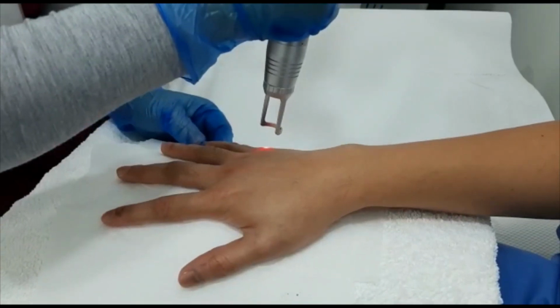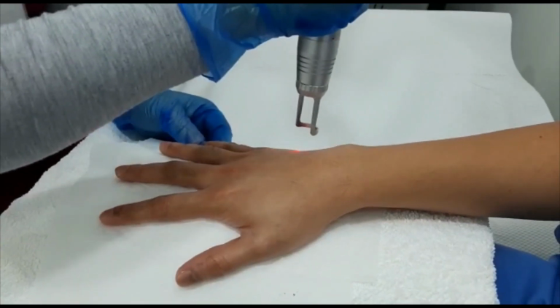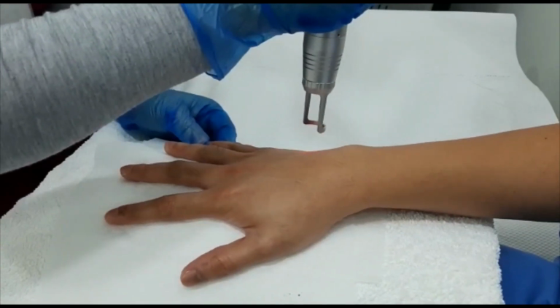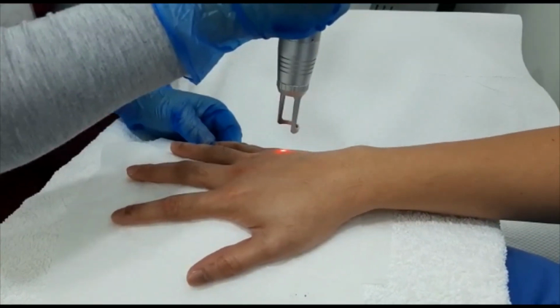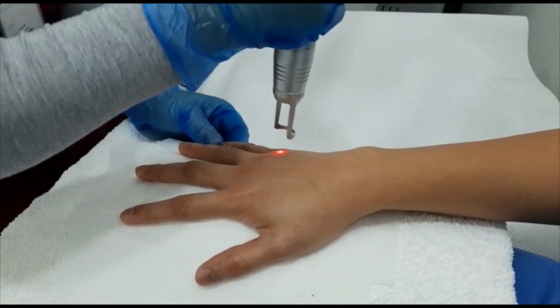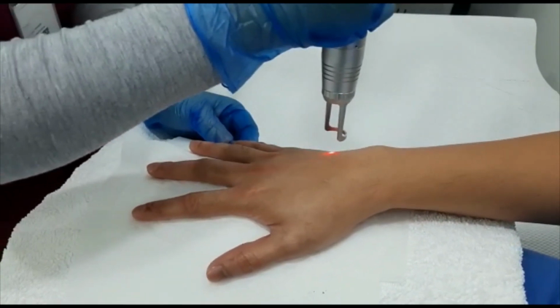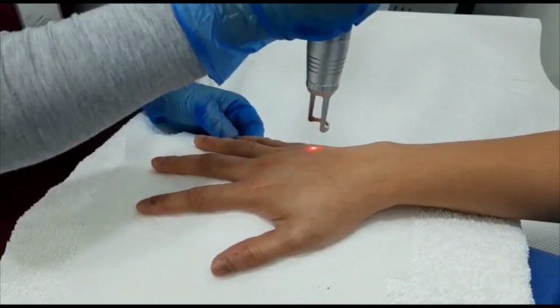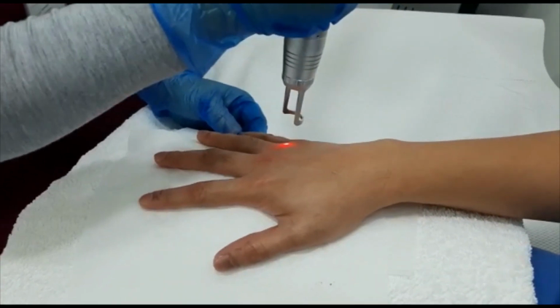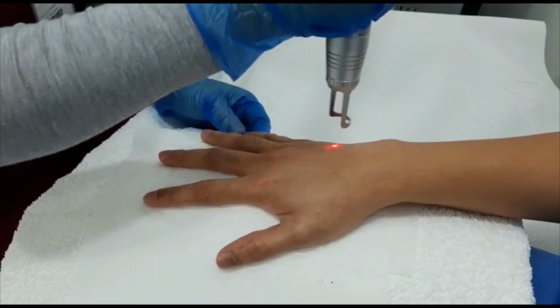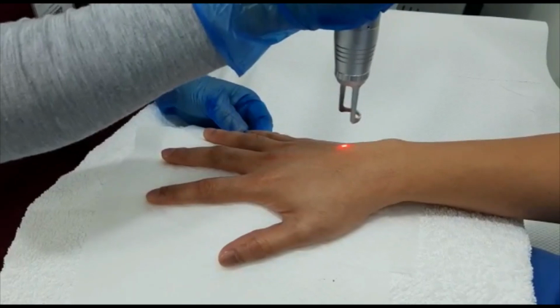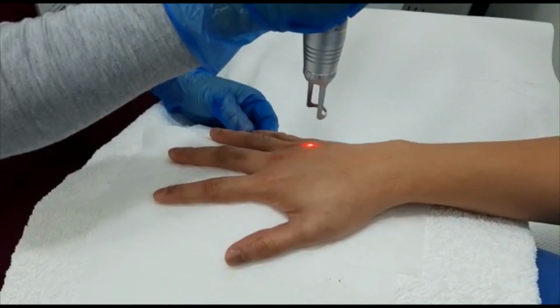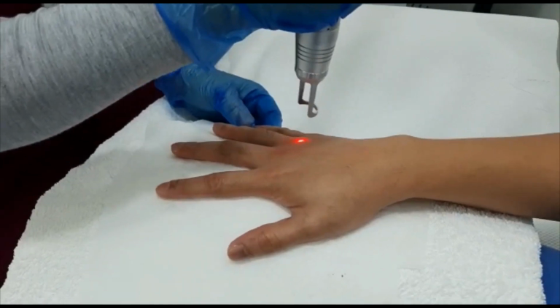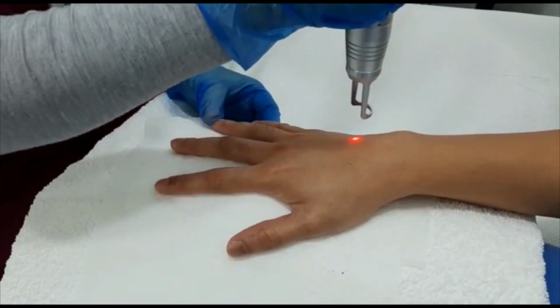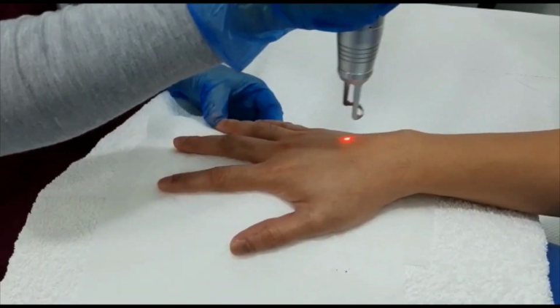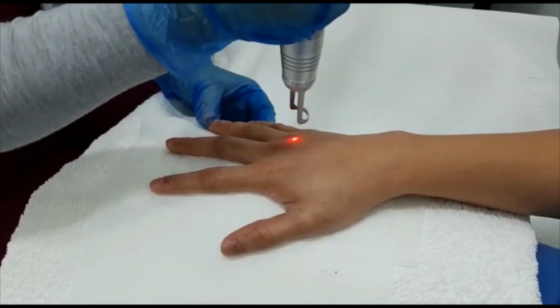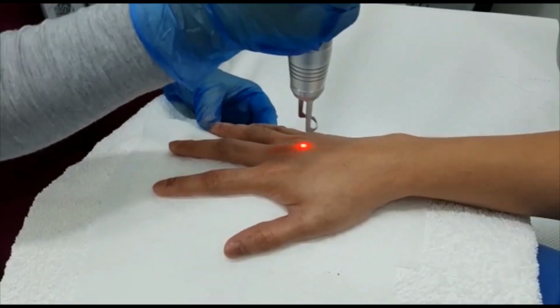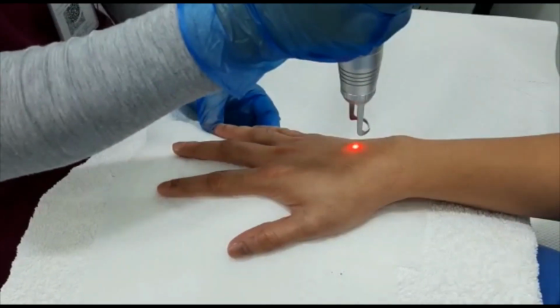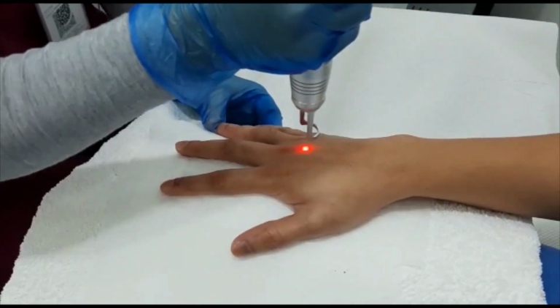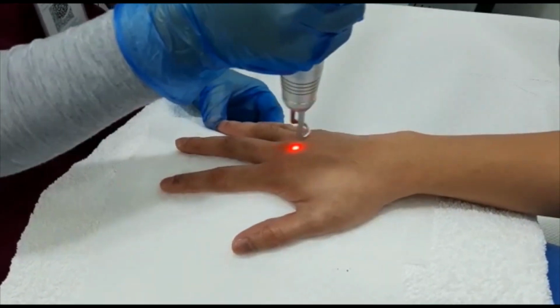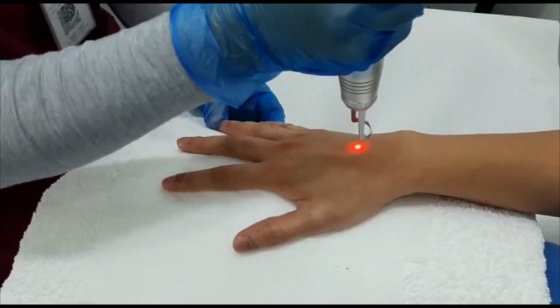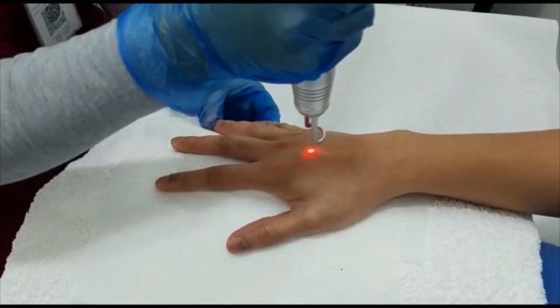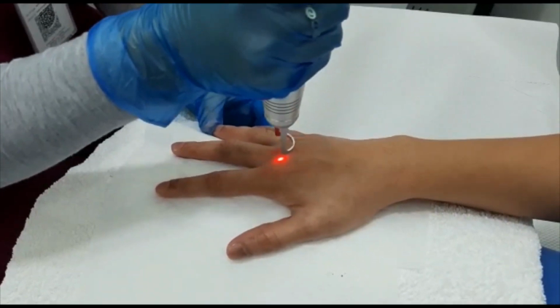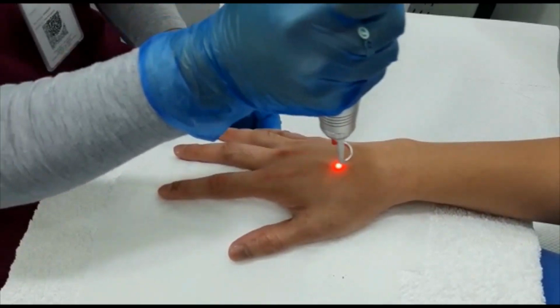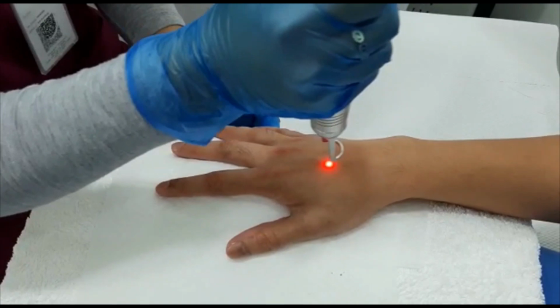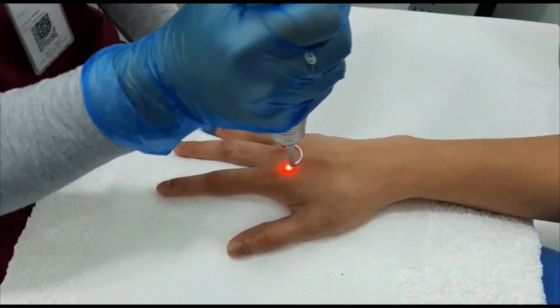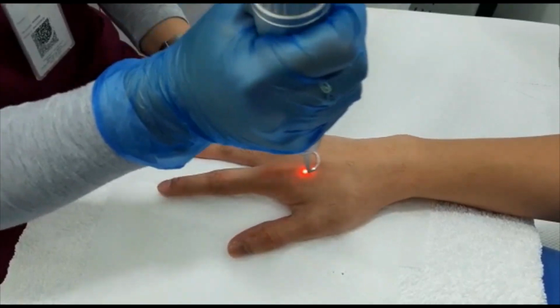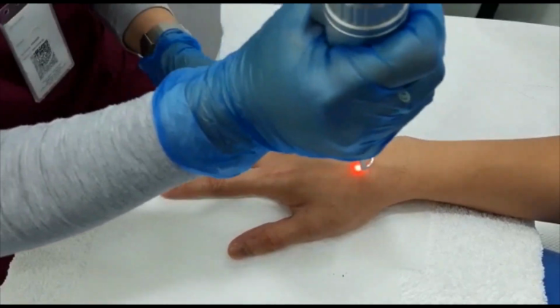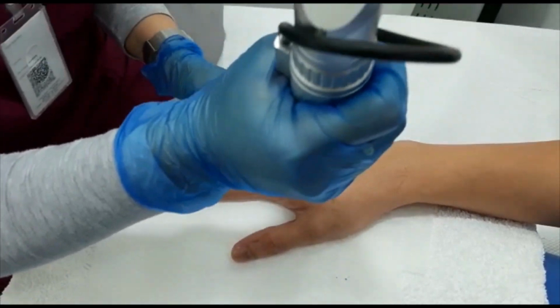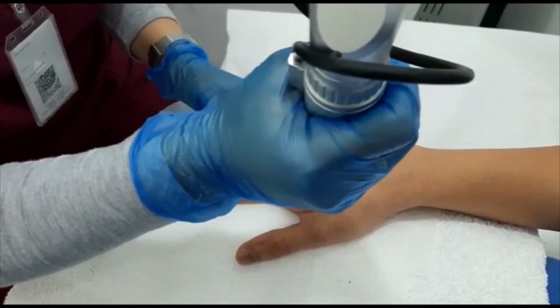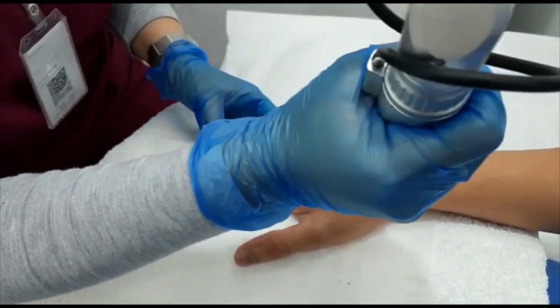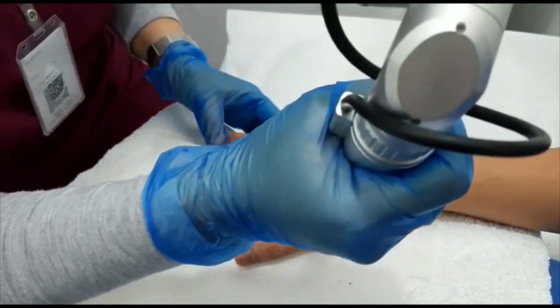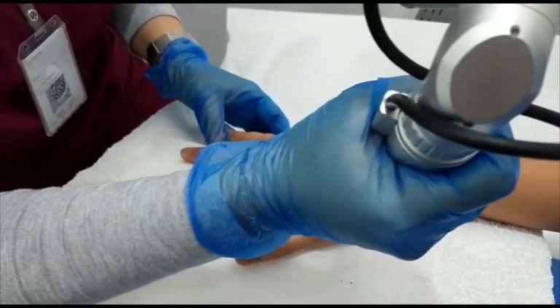The light exfoliation effect is immediate and as soon as the treatment is over, the skin feels squeaky clean with pores cleared and minimized.